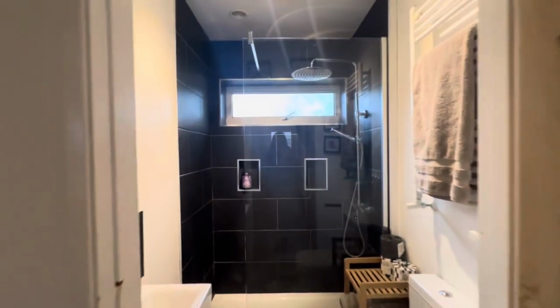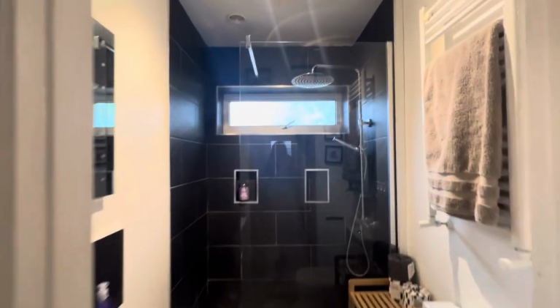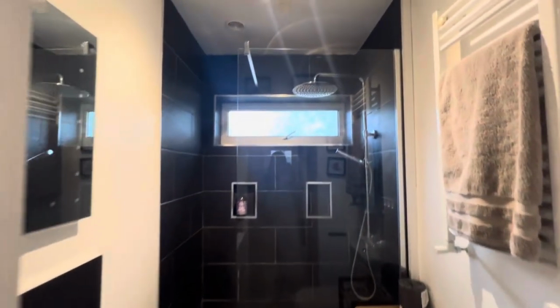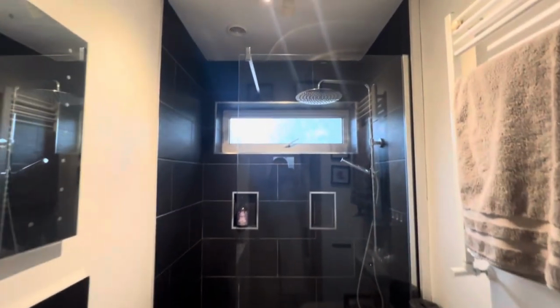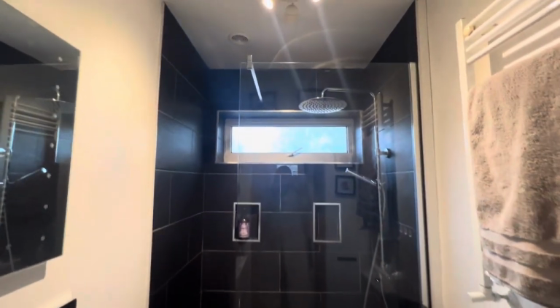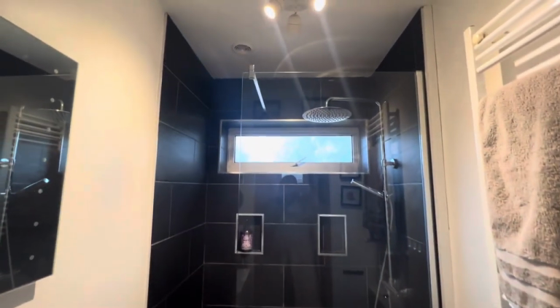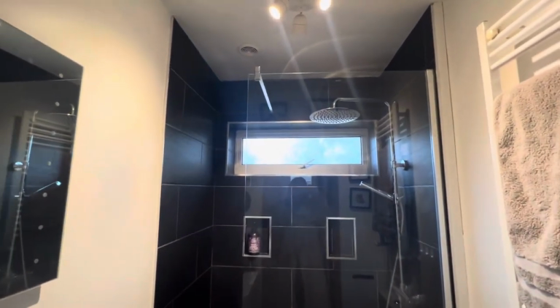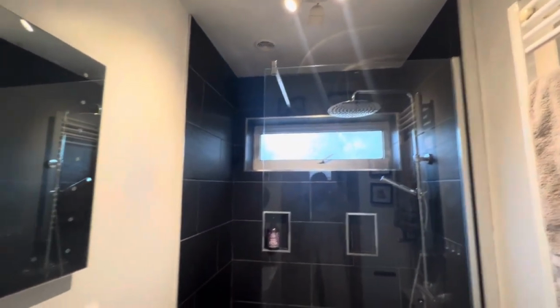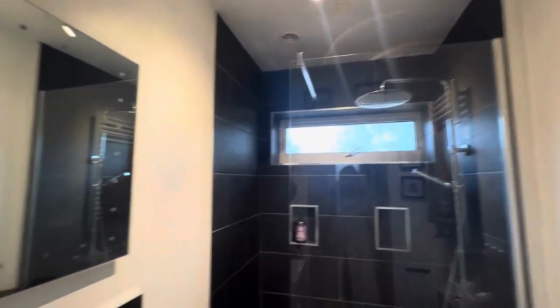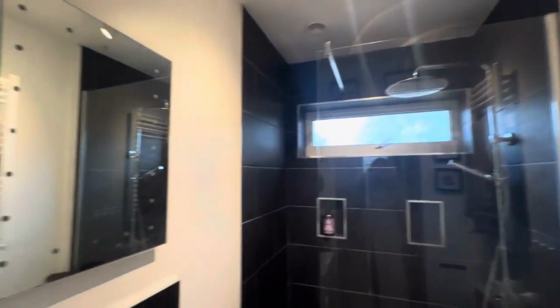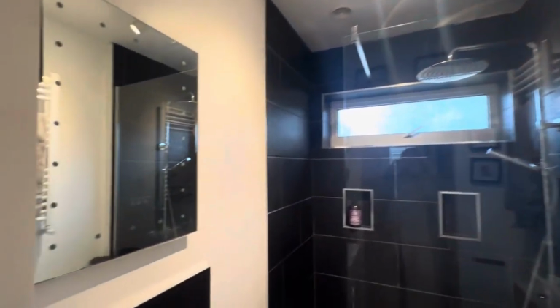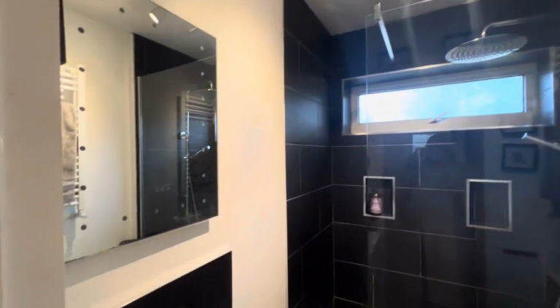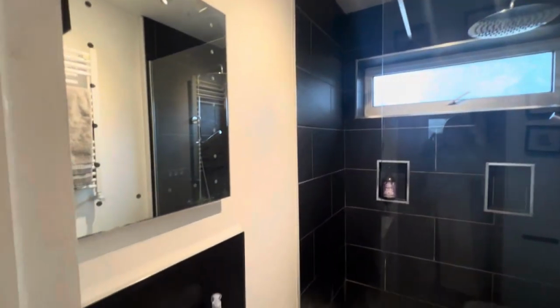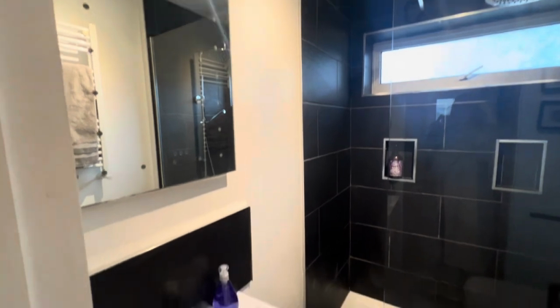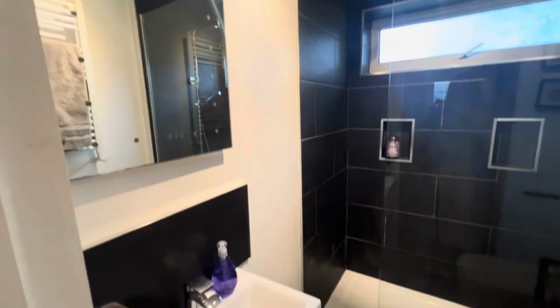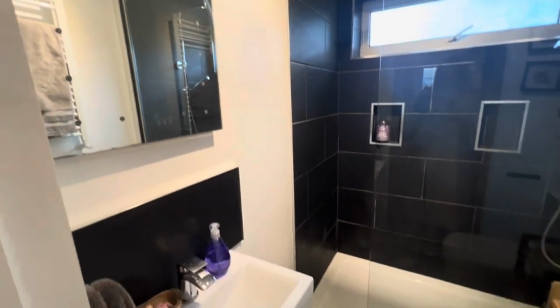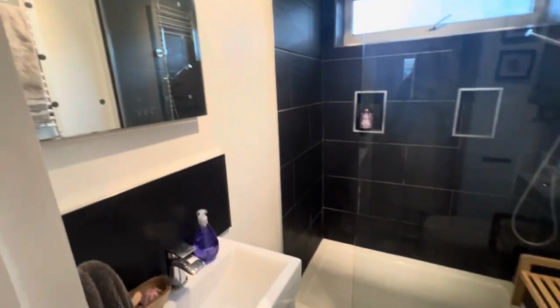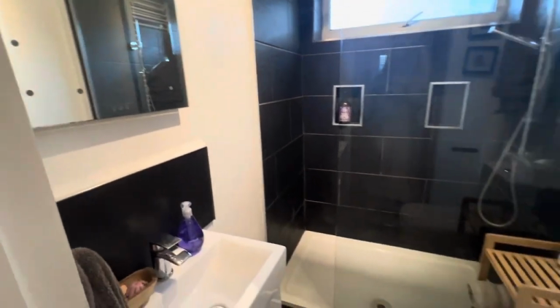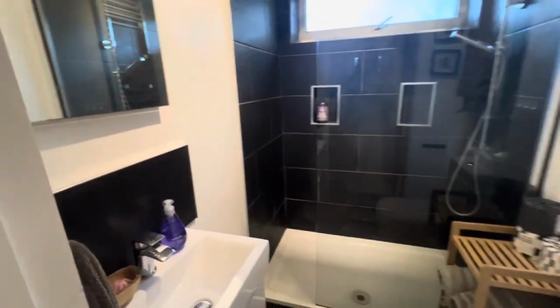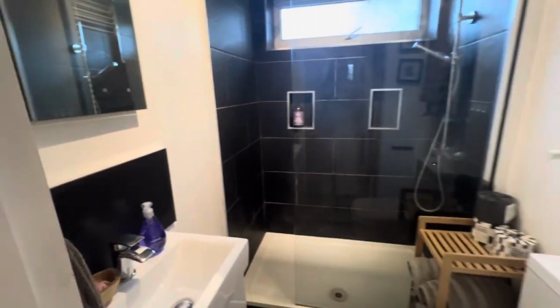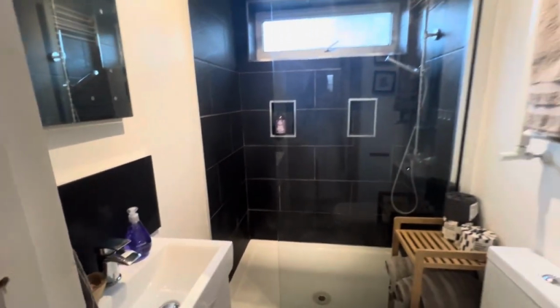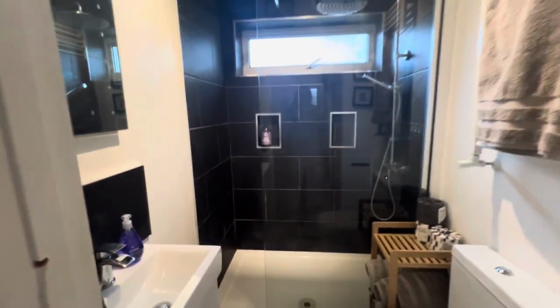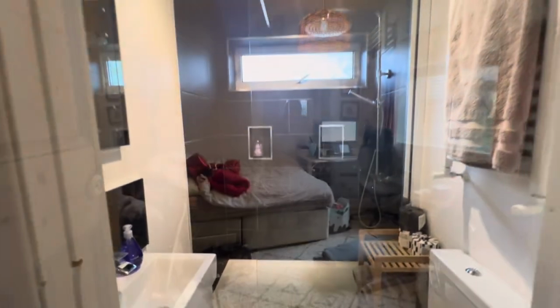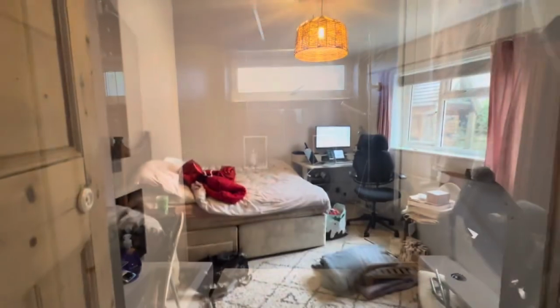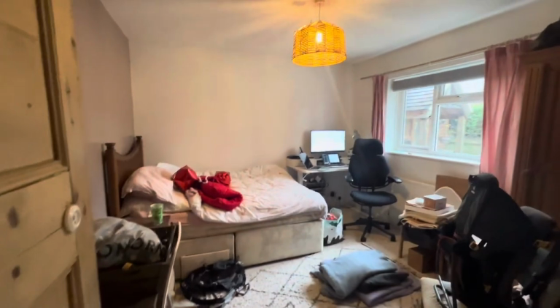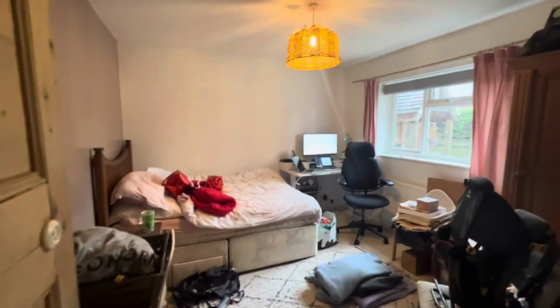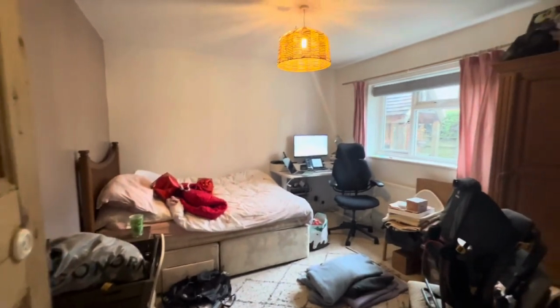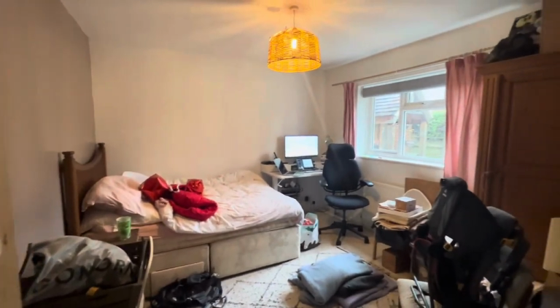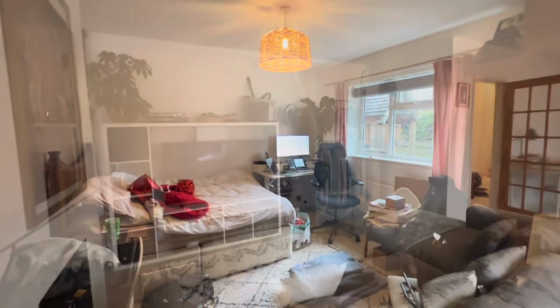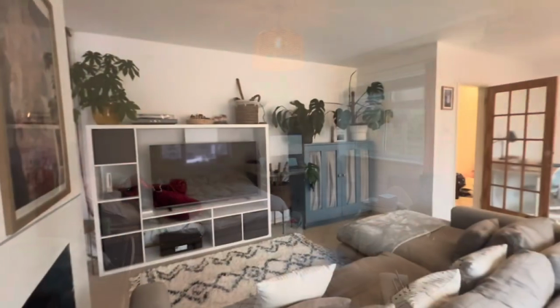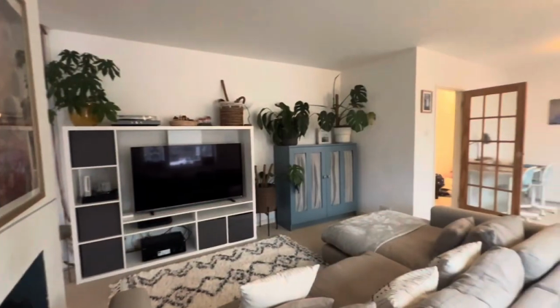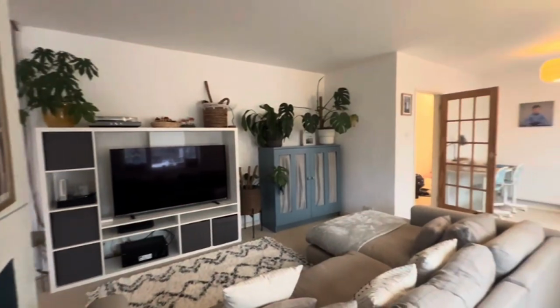This is a secondary shower room which you can see is decorated to a really high standard, and this is next to the fourth bedroom, currently used as an office space.